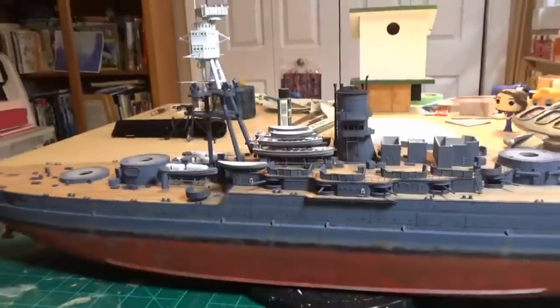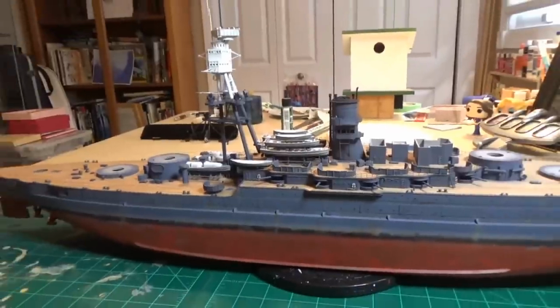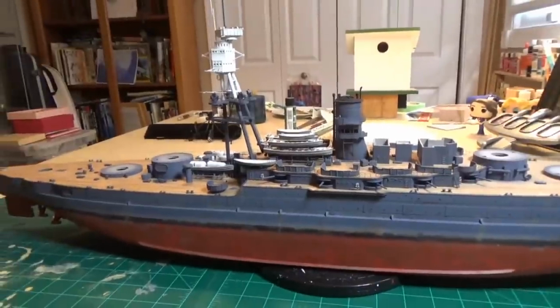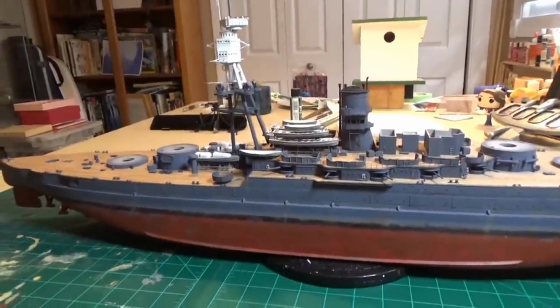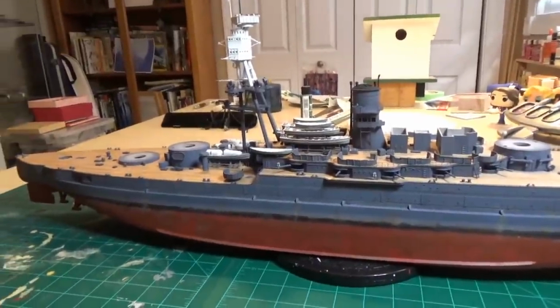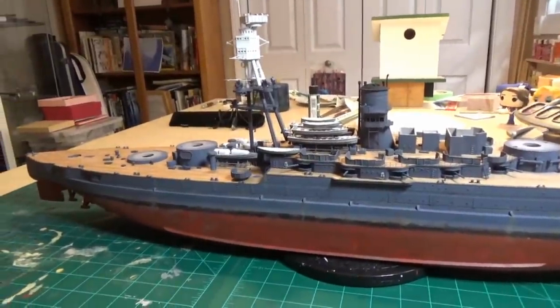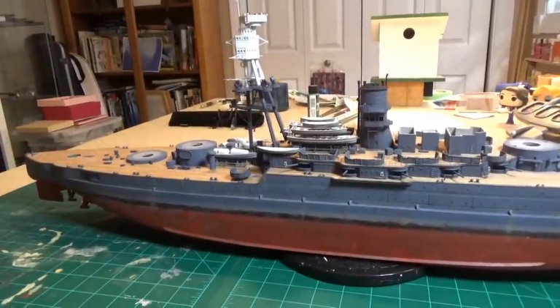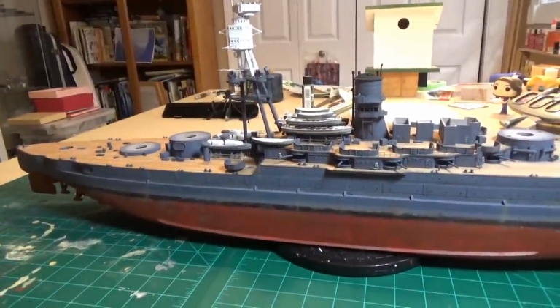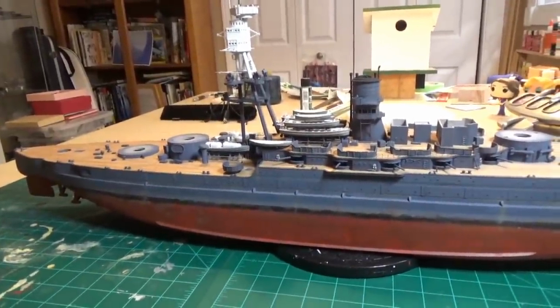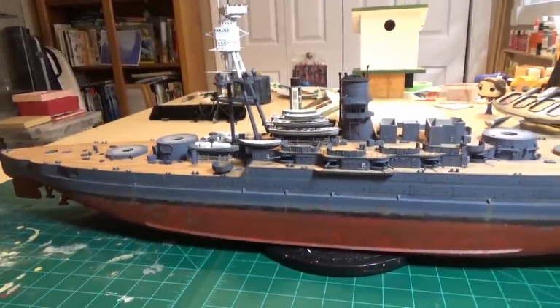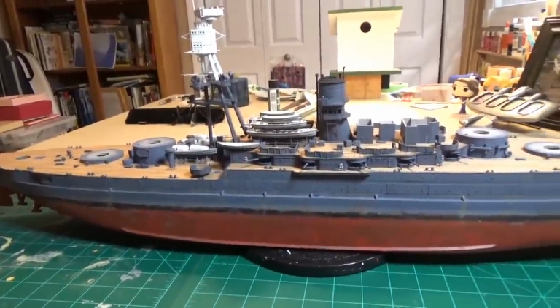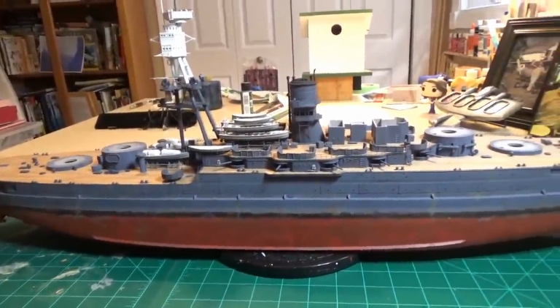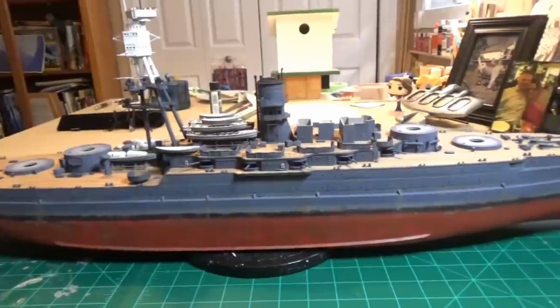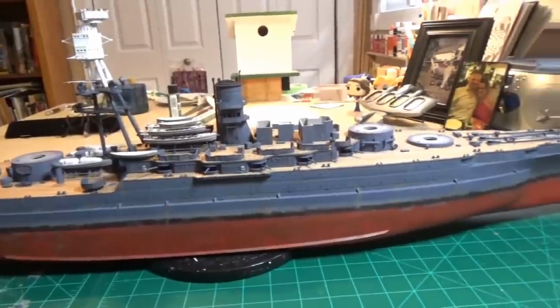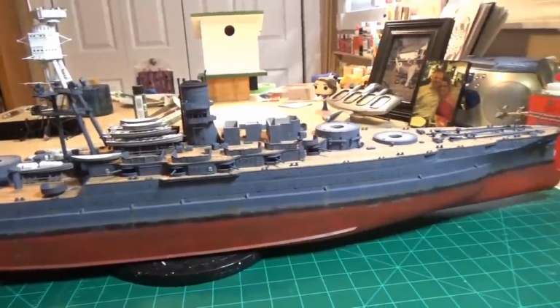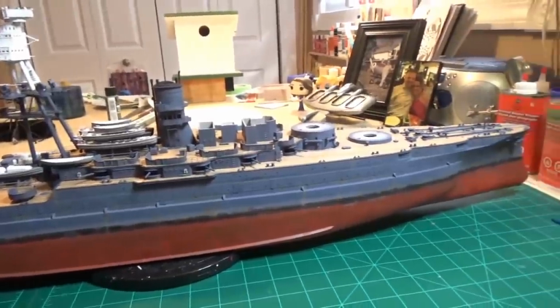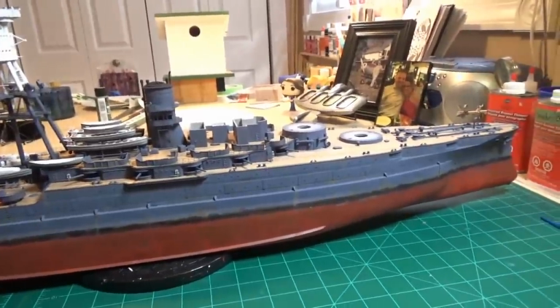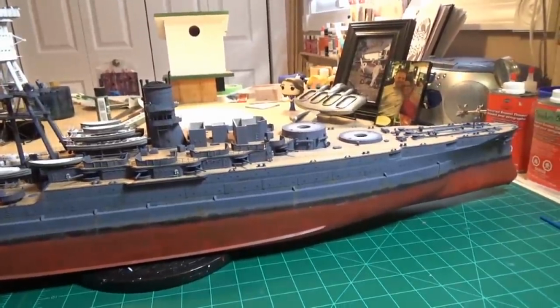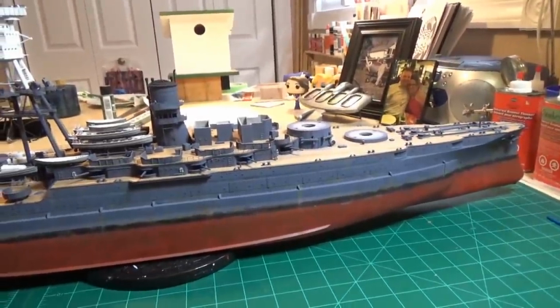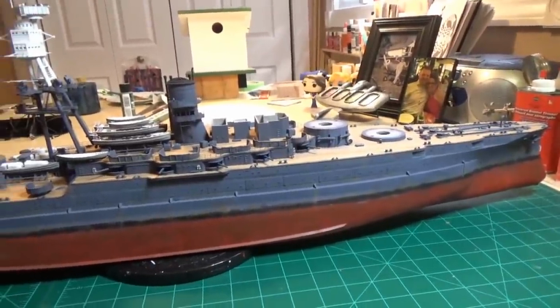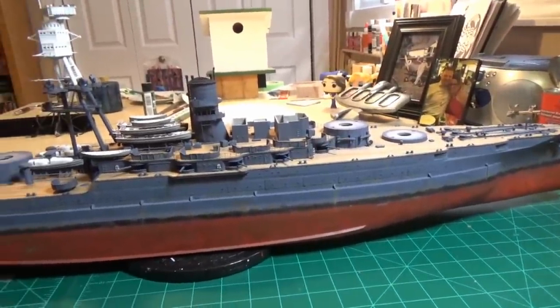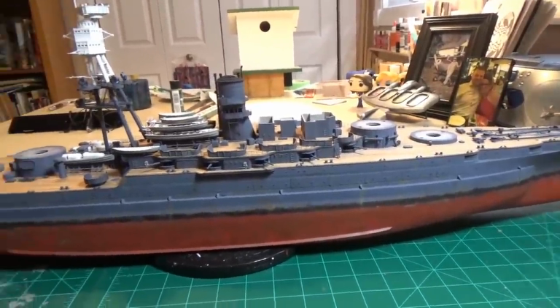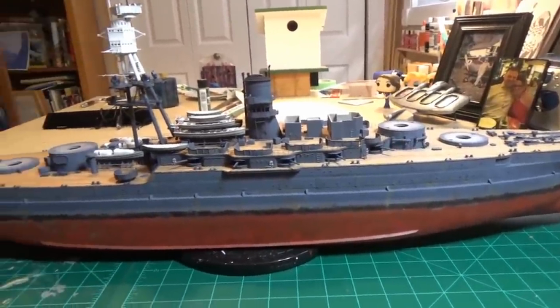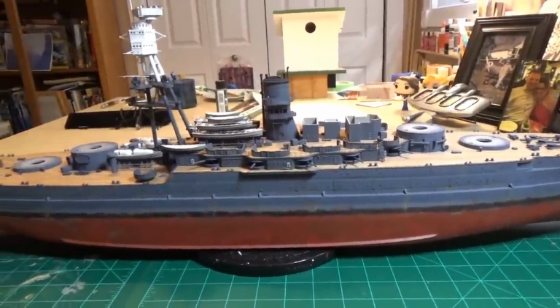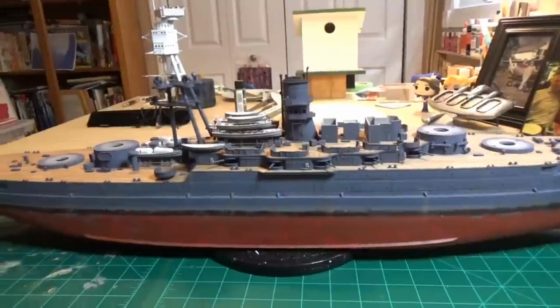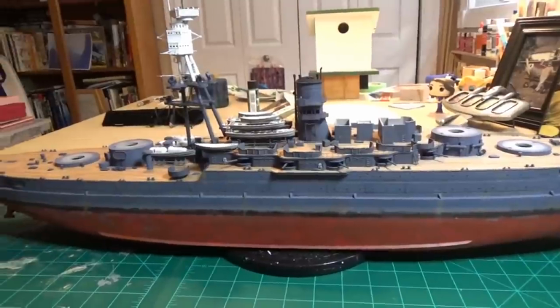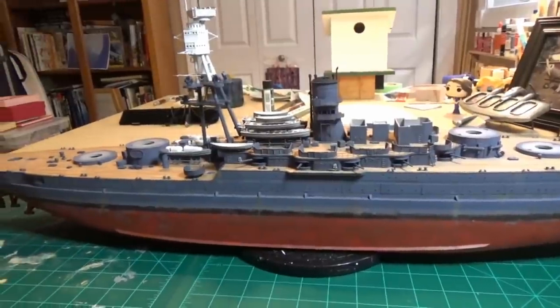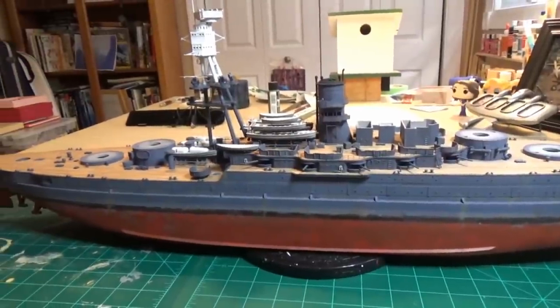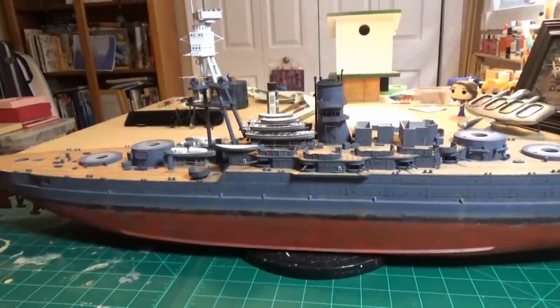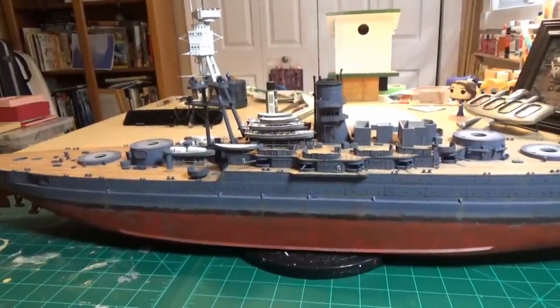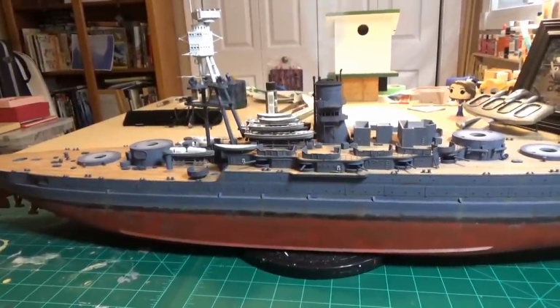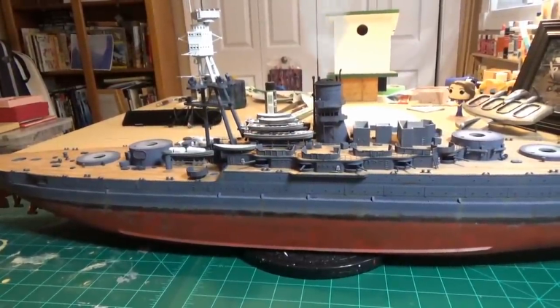Anyway, that's it for now. Ladies and gentlemen, thank you very much for watching. I hope you enjoyed this build - we'll see you next time with whatever I decide to do next. Take care.